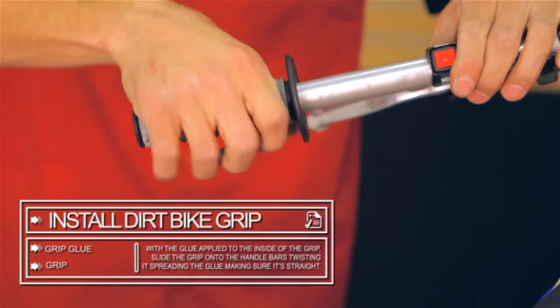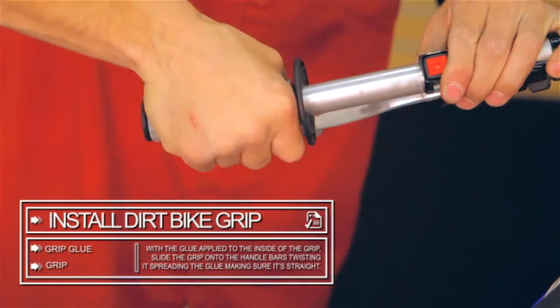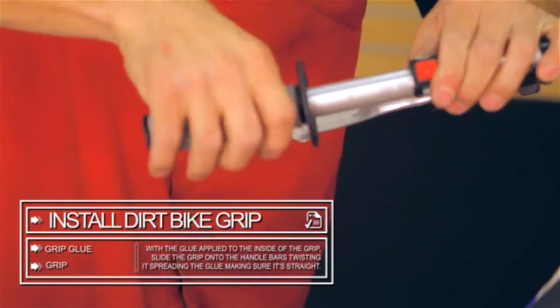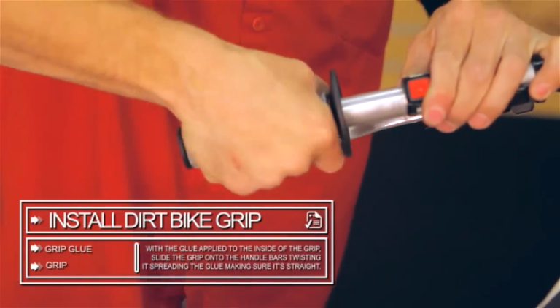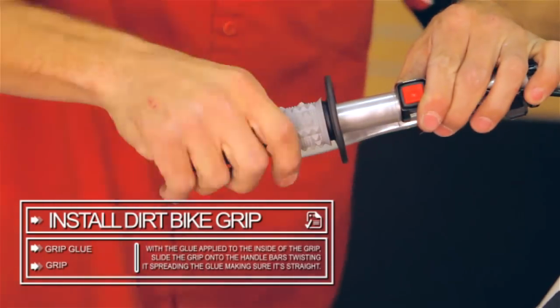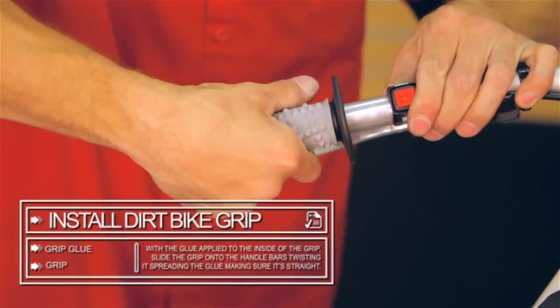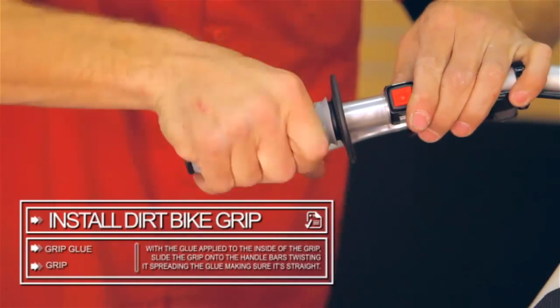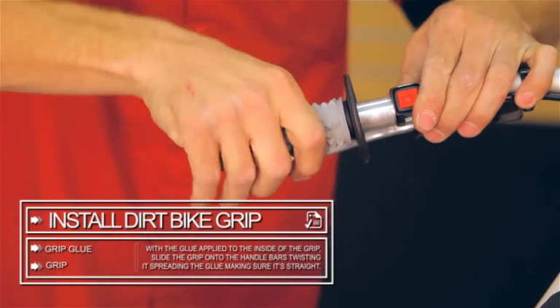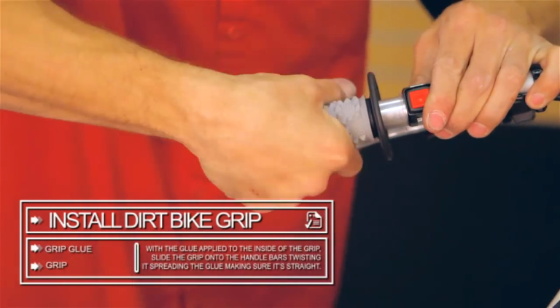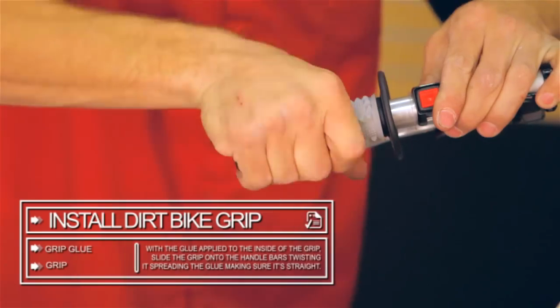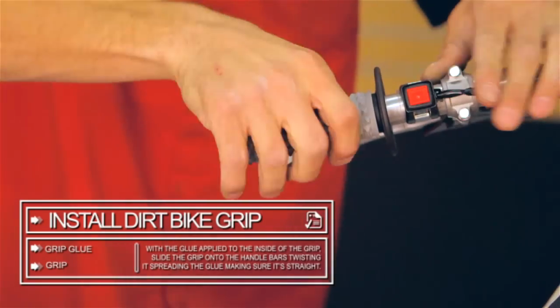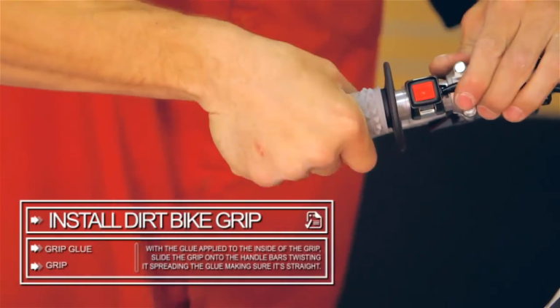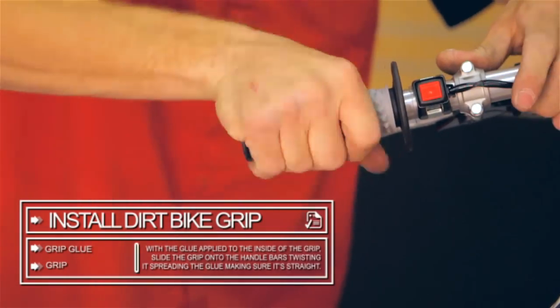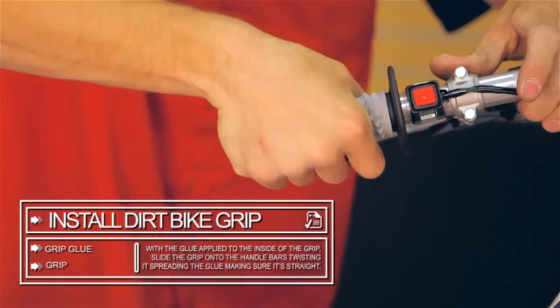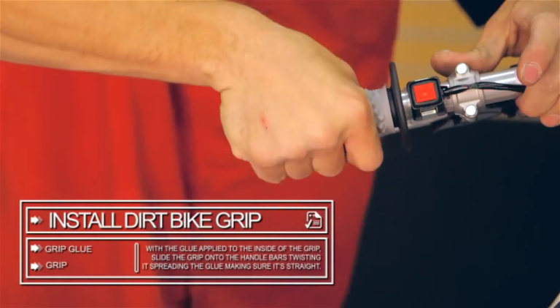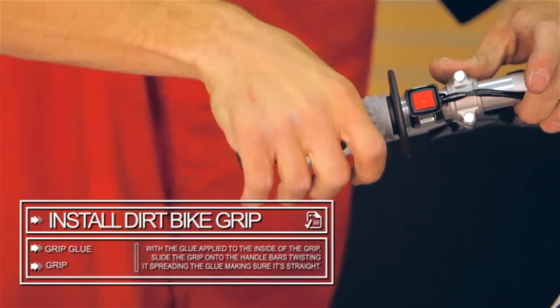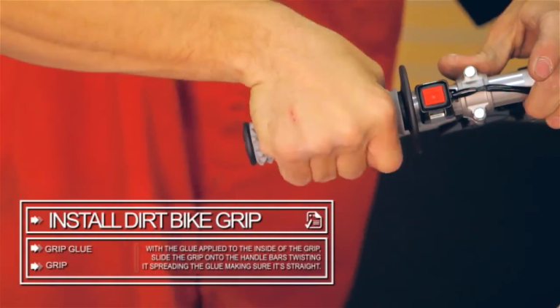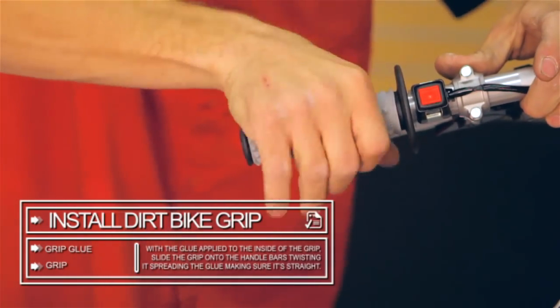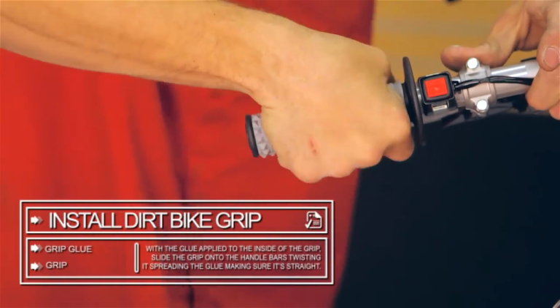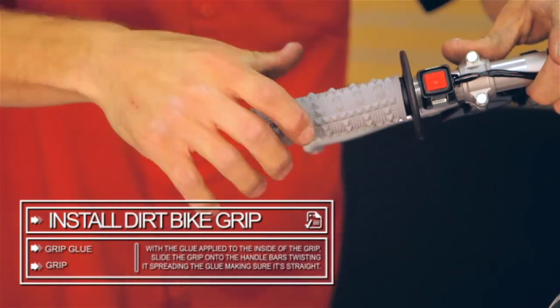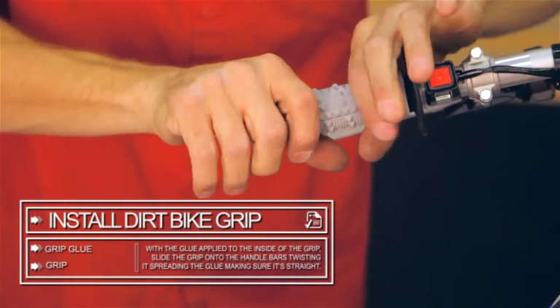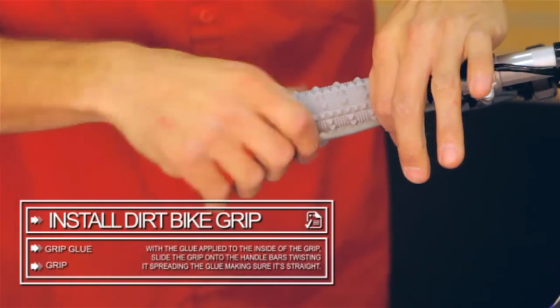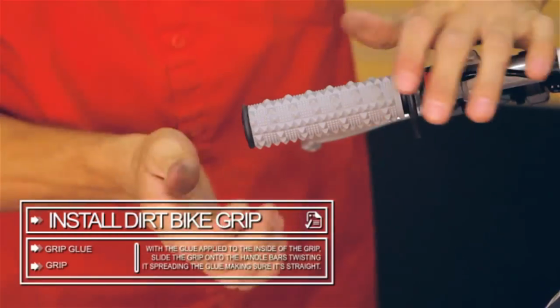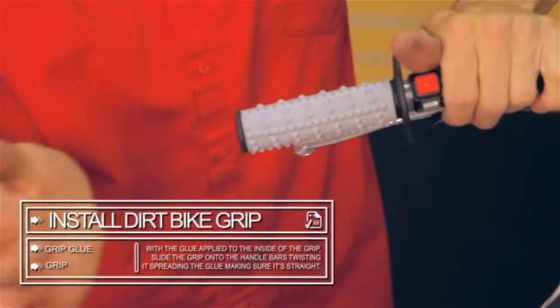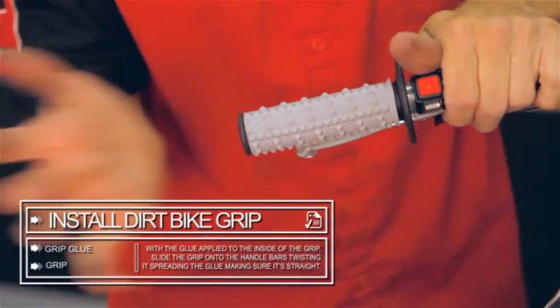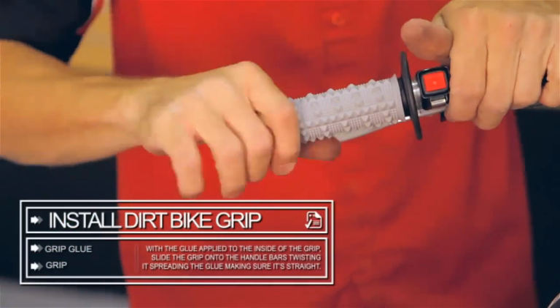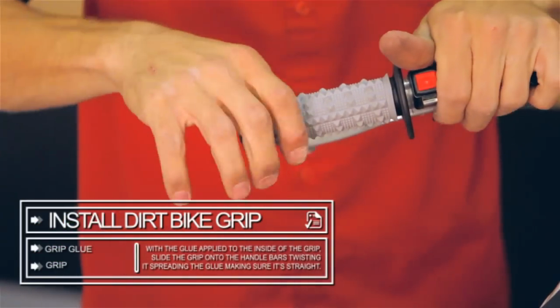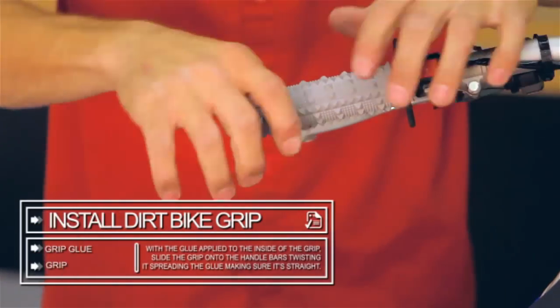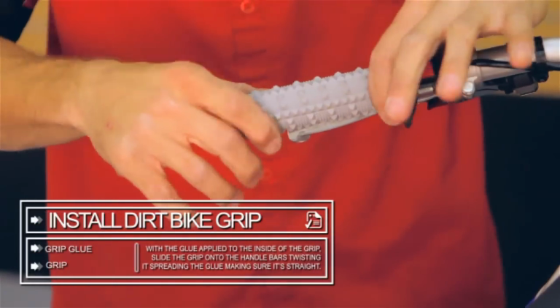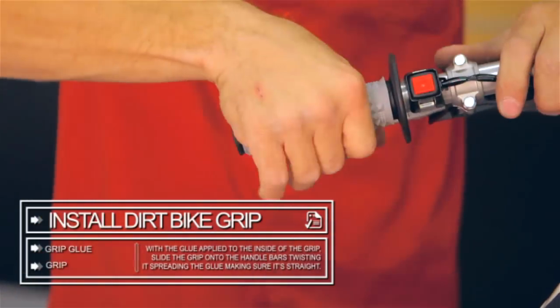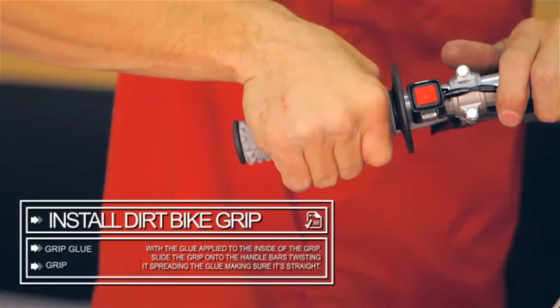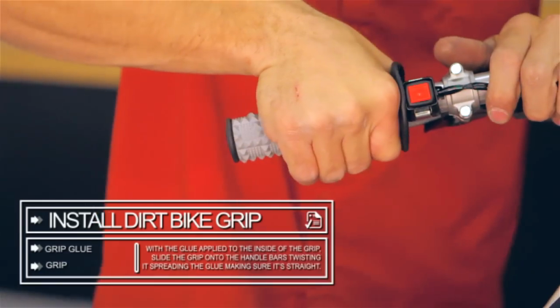After applying the glue, slide the grip onto the handlebar spinning it at the same time. This will coat the bar and inside of the grip in the glue you applied. Make sure that the grip is pushed all the way on and straight.